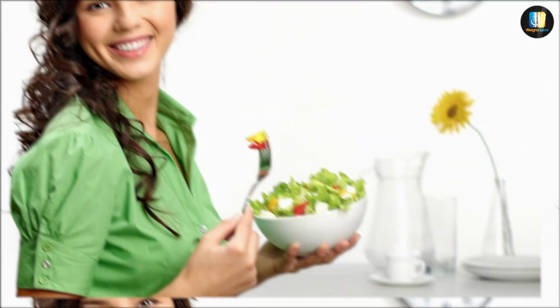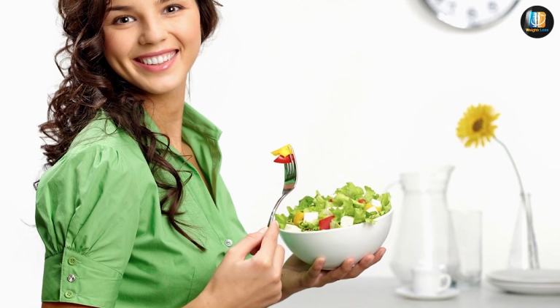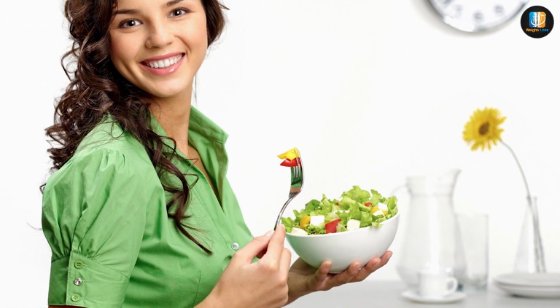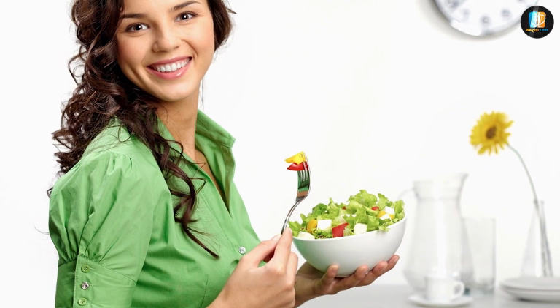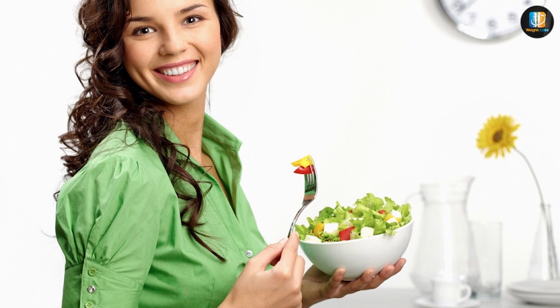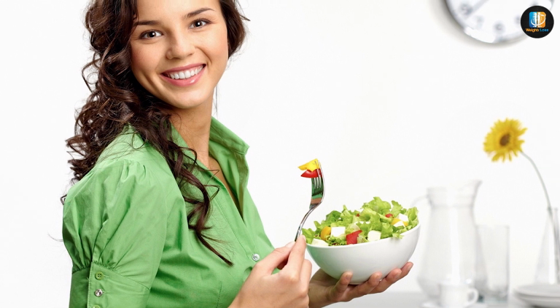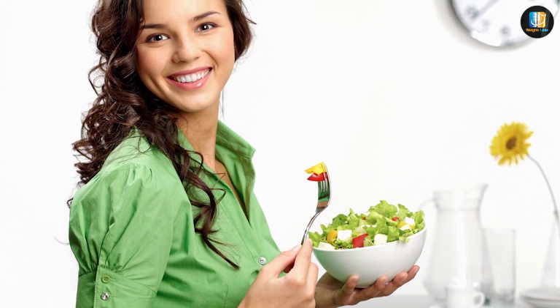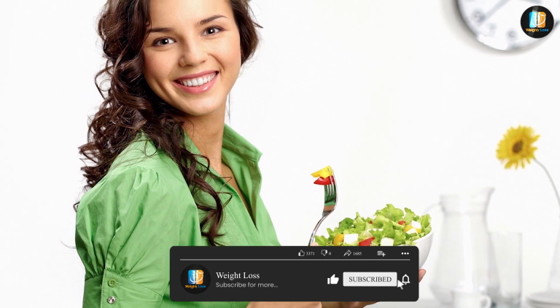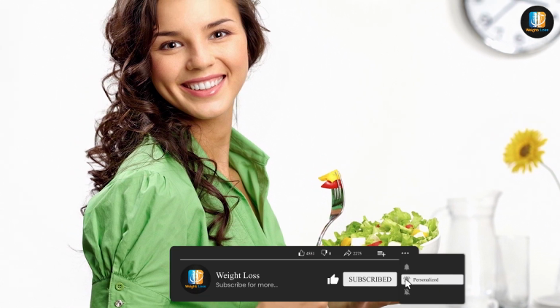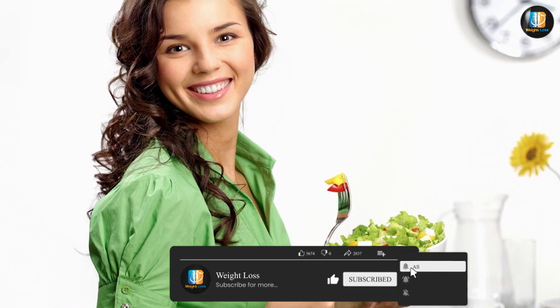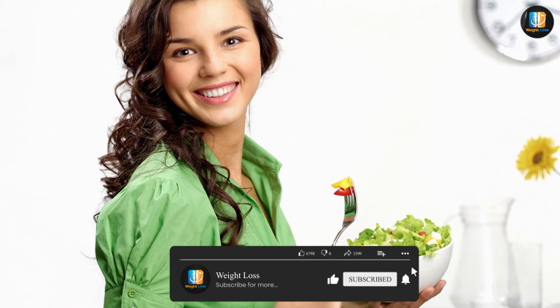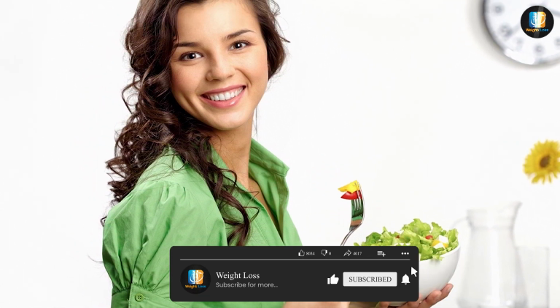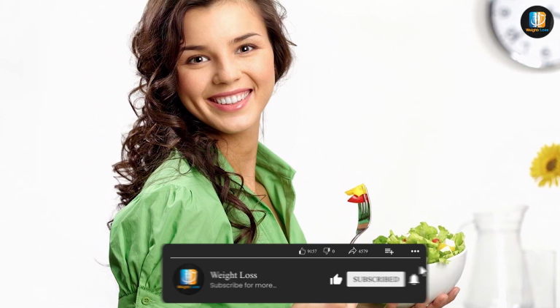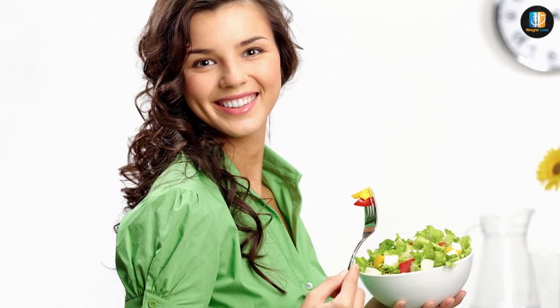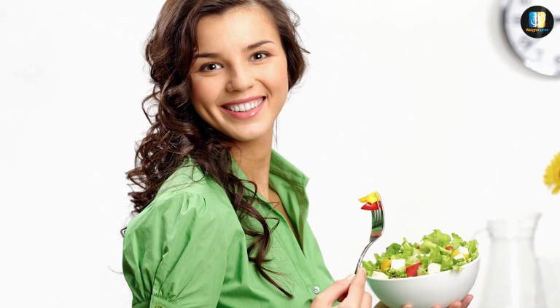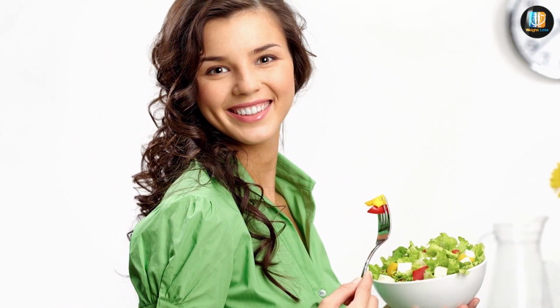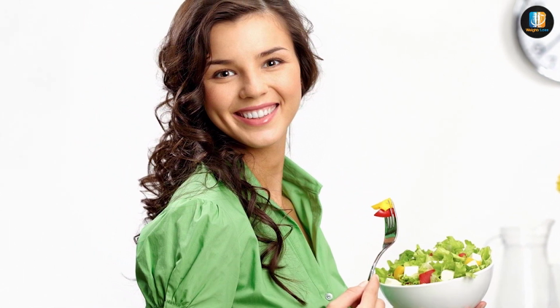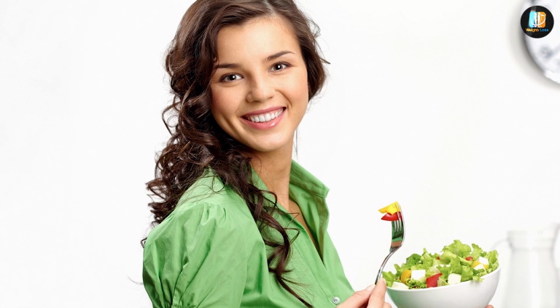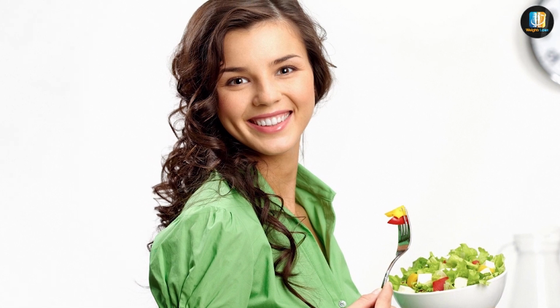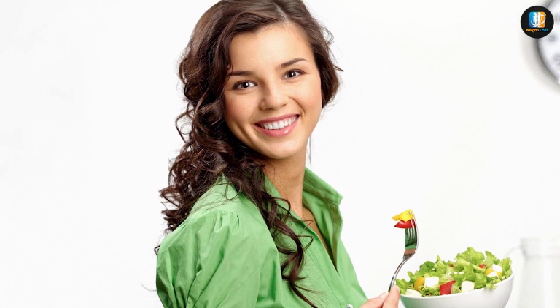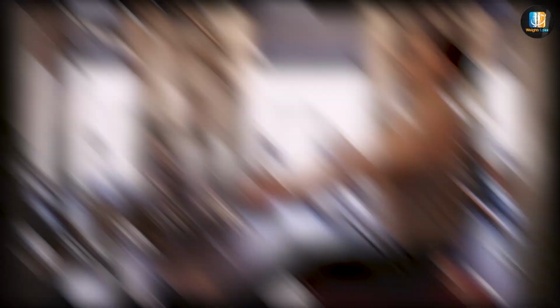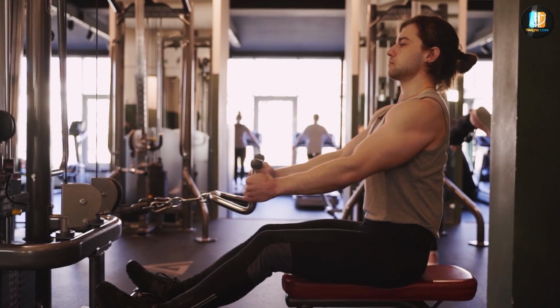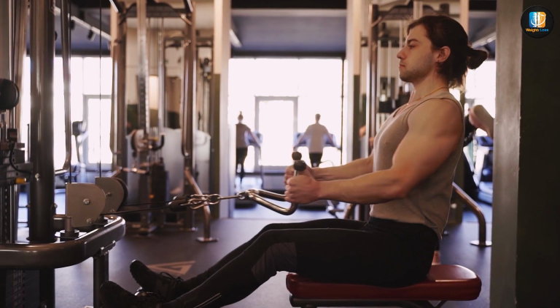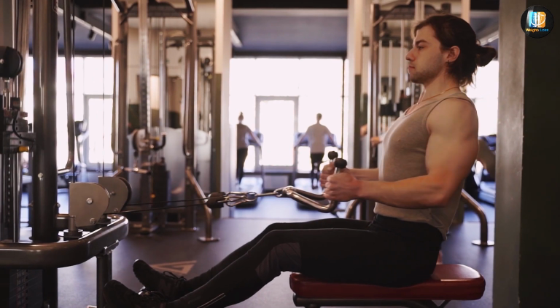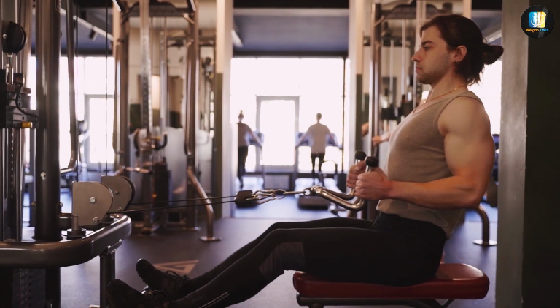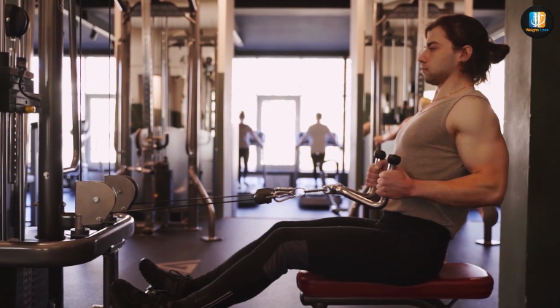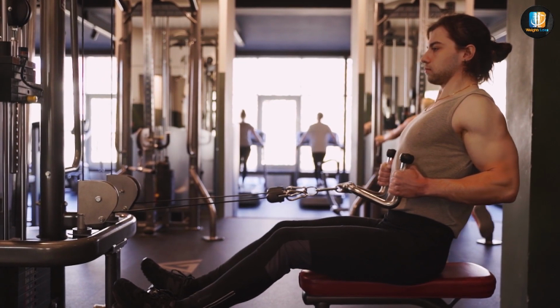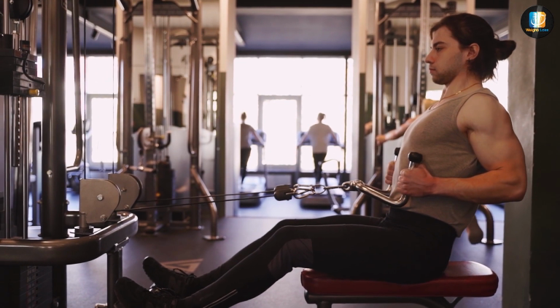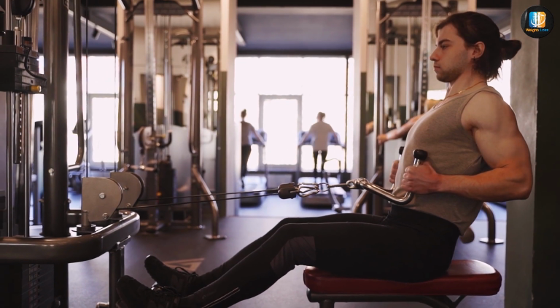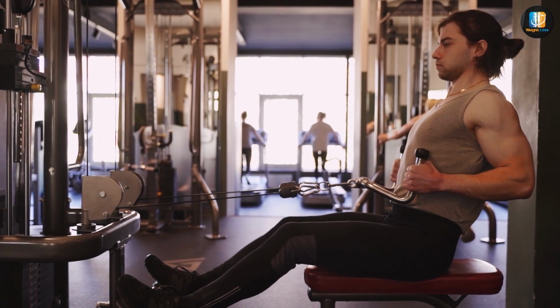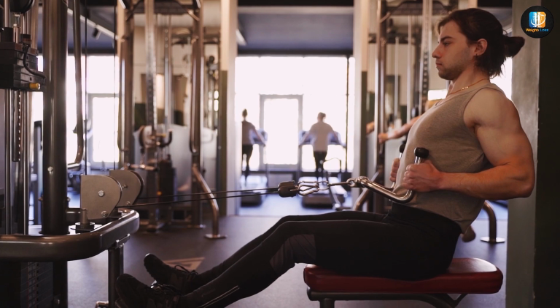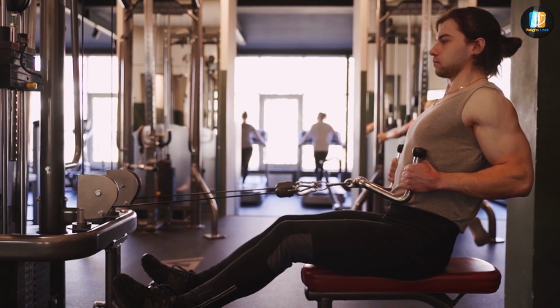The health benefits are not exclusive to the specific foods found around the Mediterranean. Enjoying meals with others, having an occasional glass of red wine, and being physically active most days are also components of the Mediterranean diet.